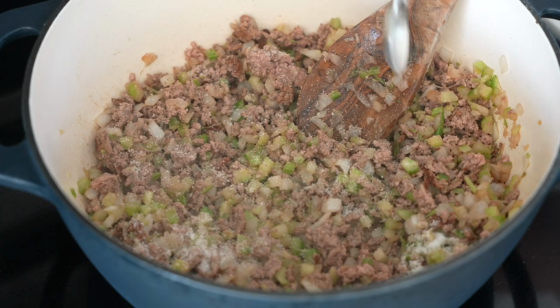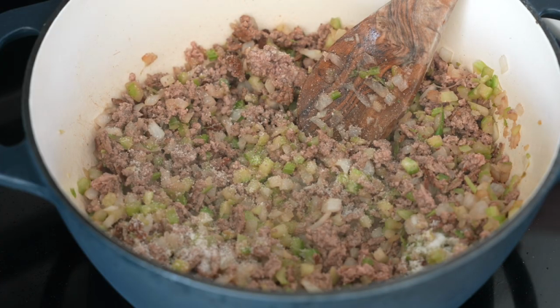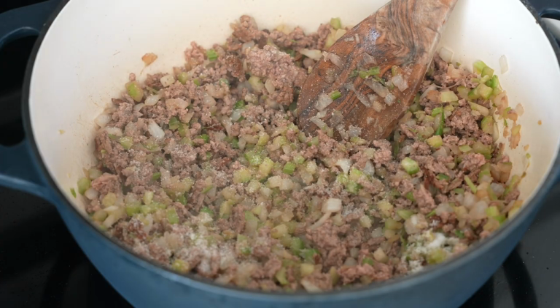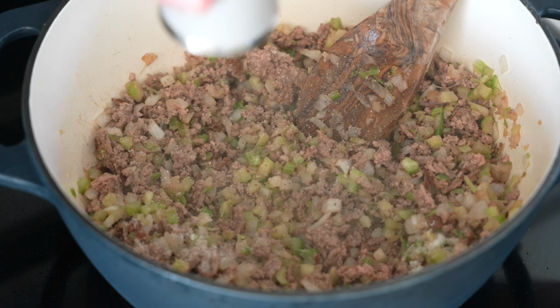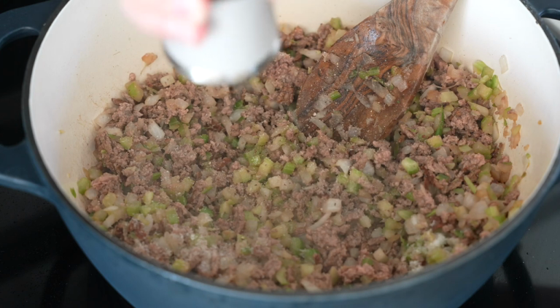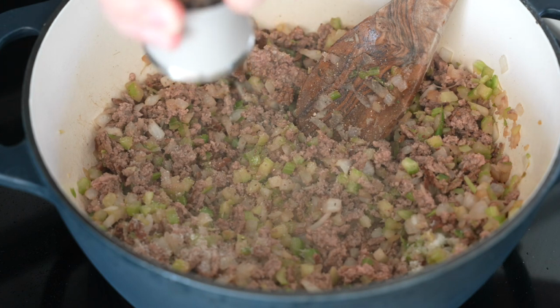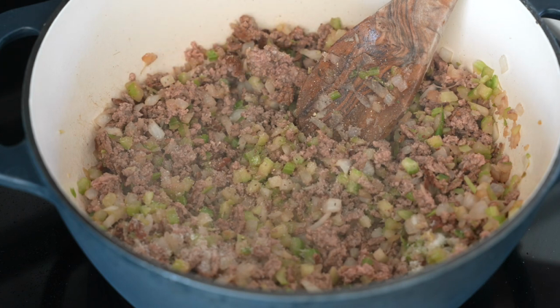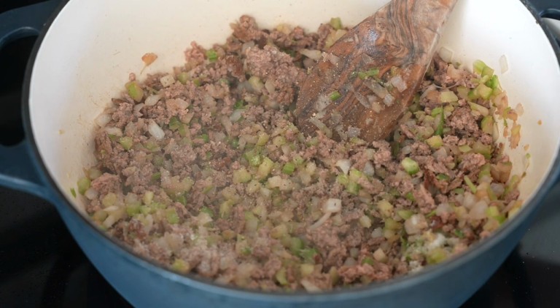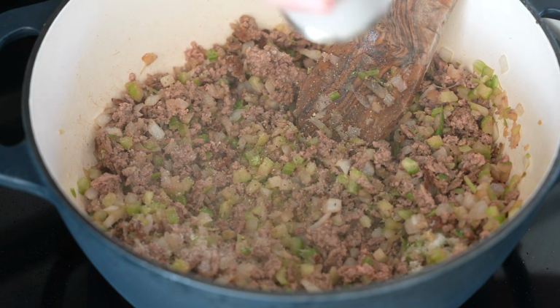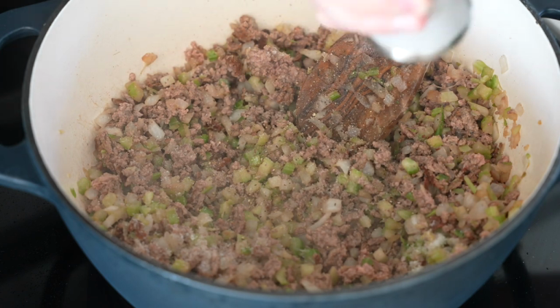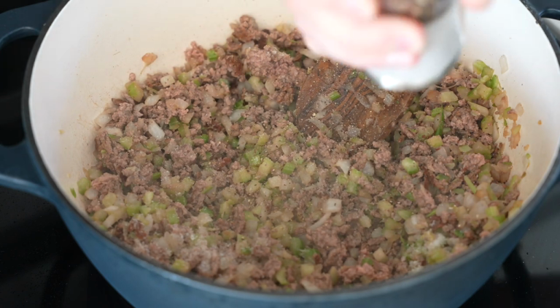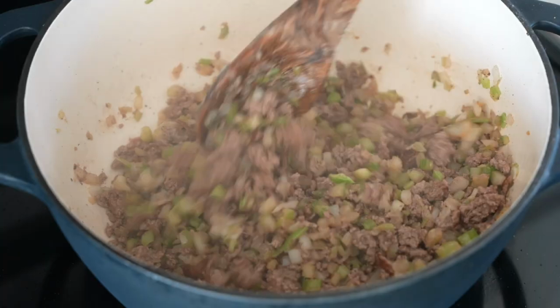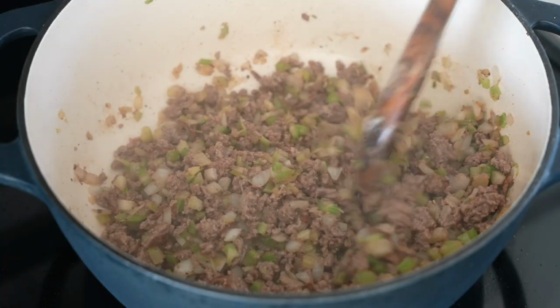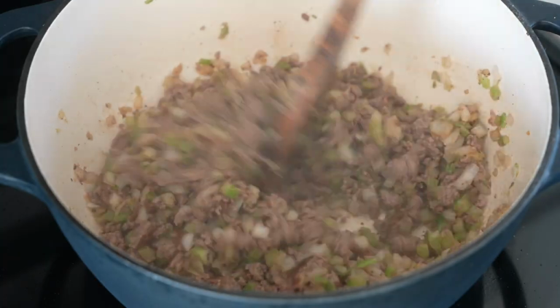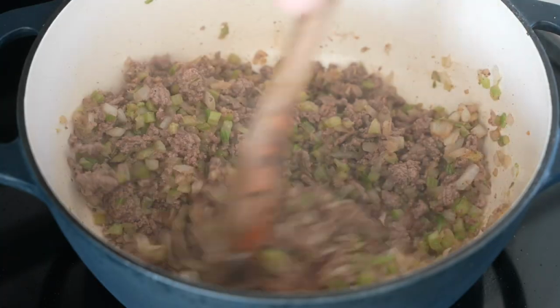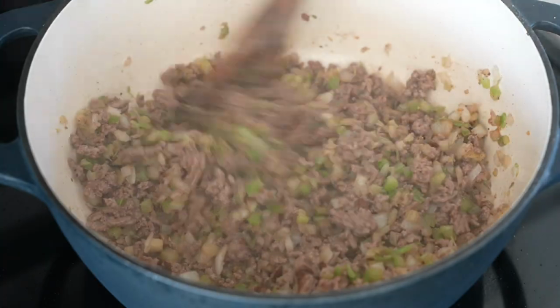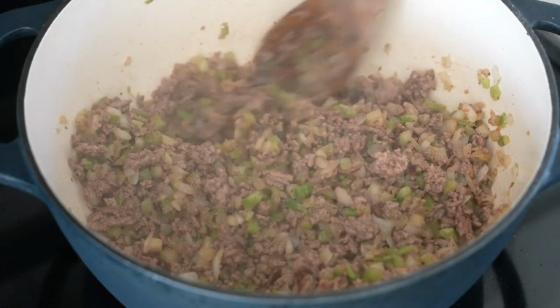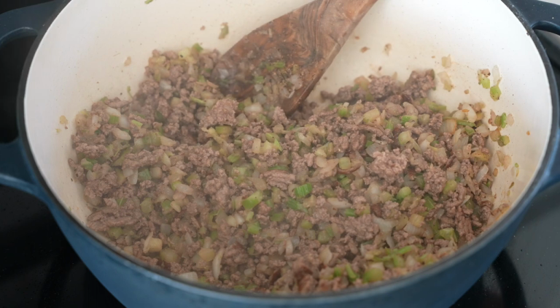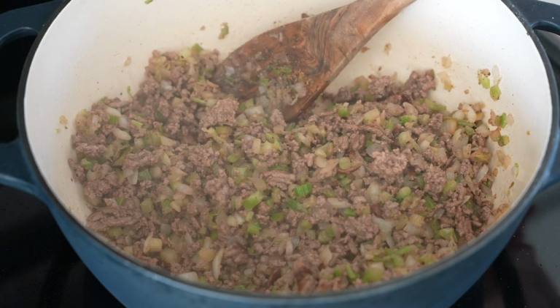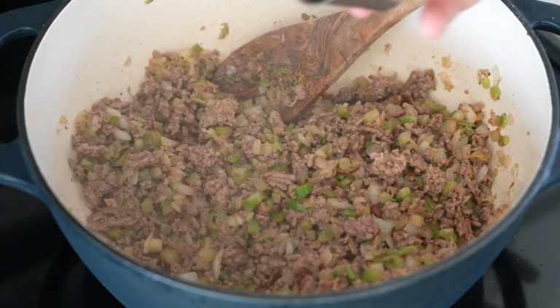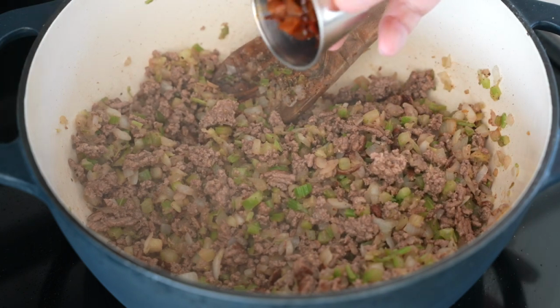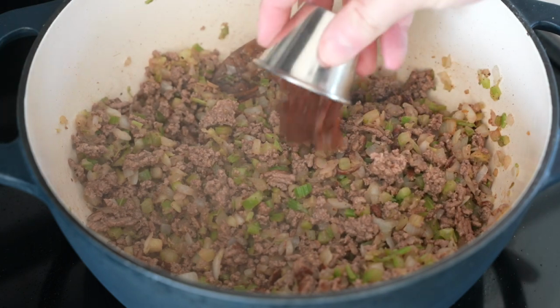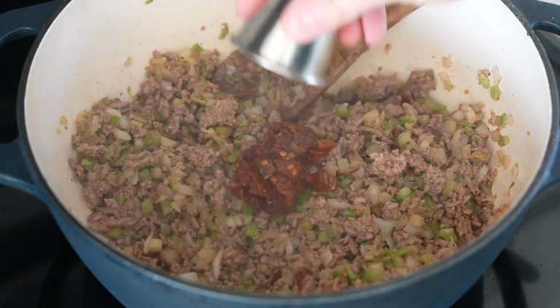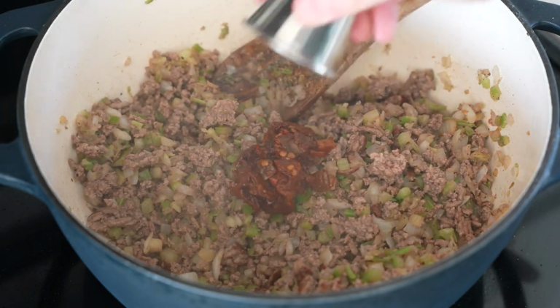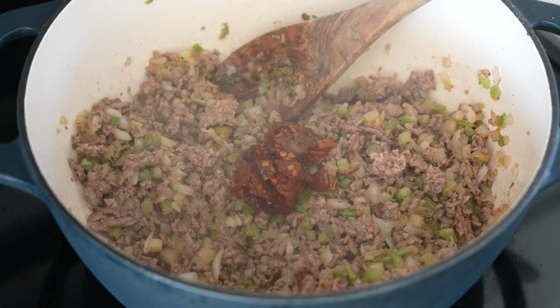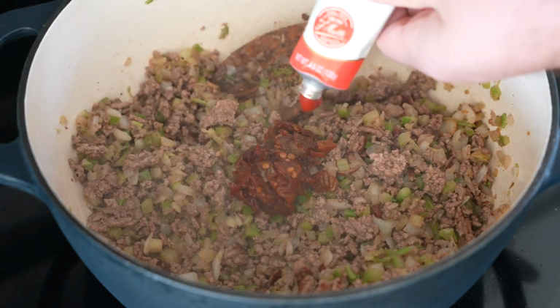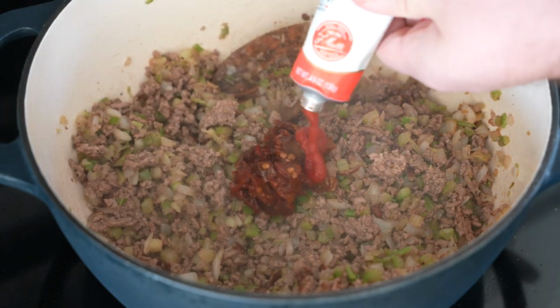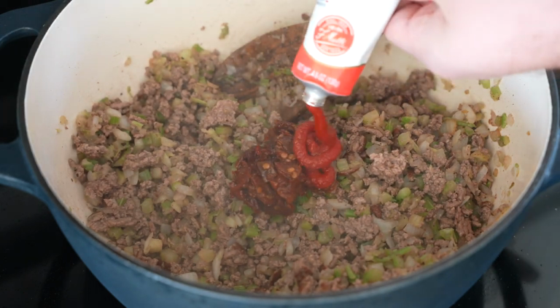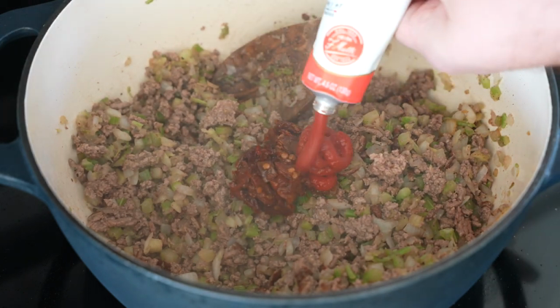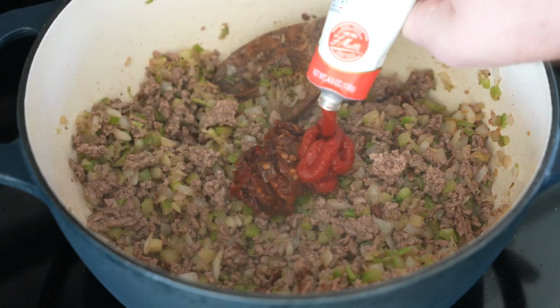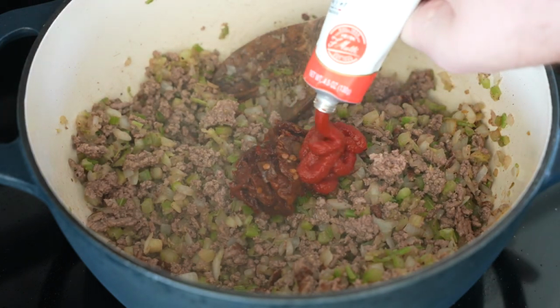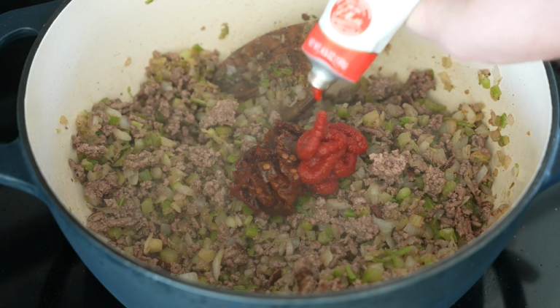Then we'll add about a teaspoon of kosher salt, a little bit of black pepper, and a secret ingredient — at least I like to think it's secret. That's chipotle peppers and adobo that have been minced or smashed, some tomato paste, and garlic powder.